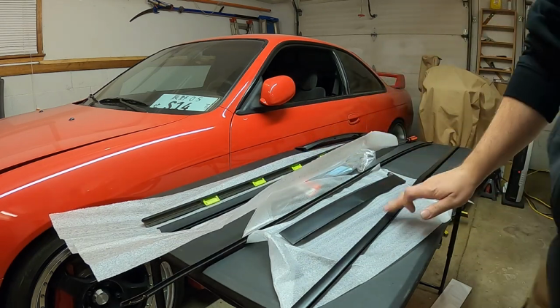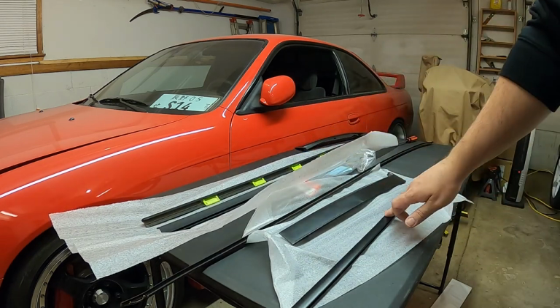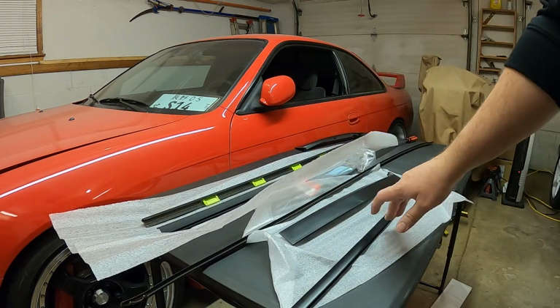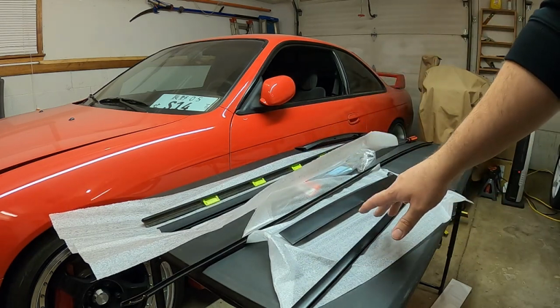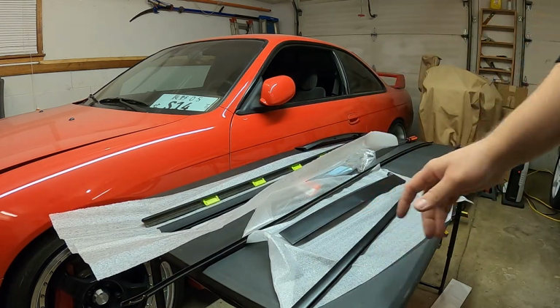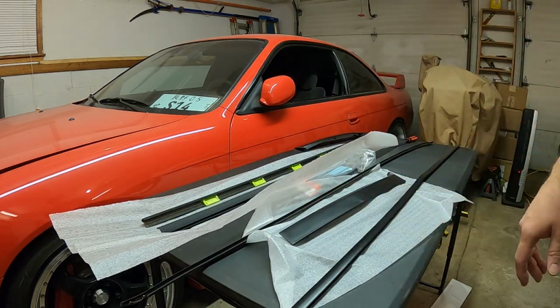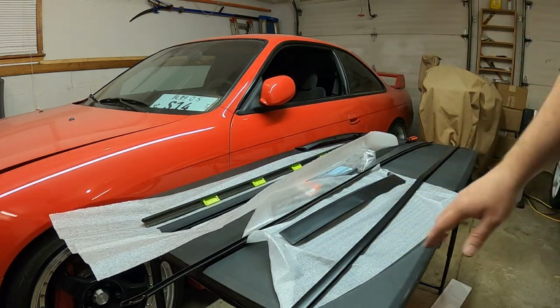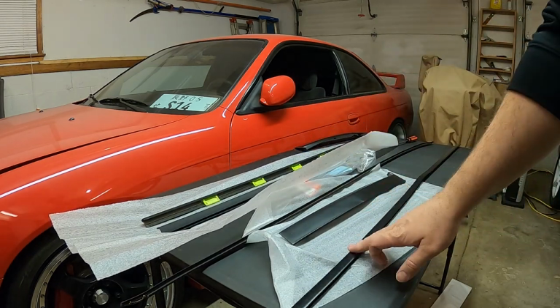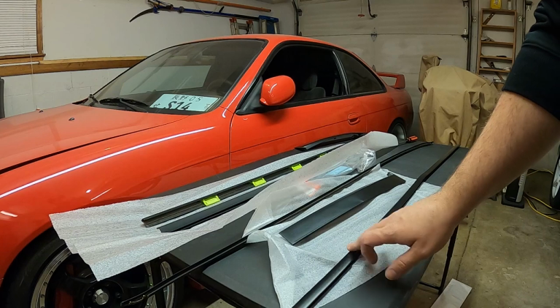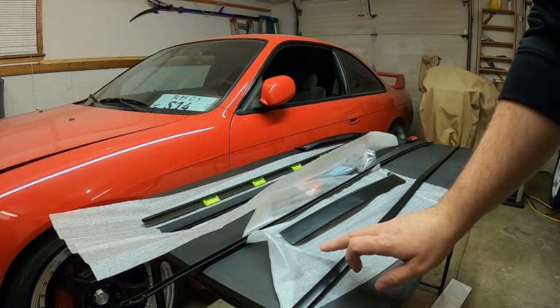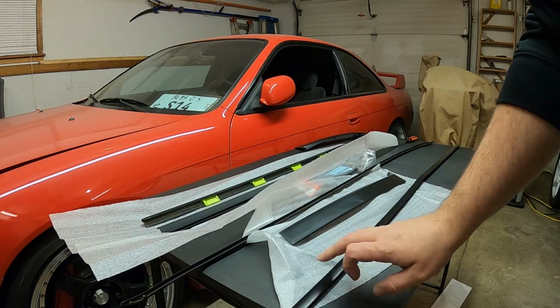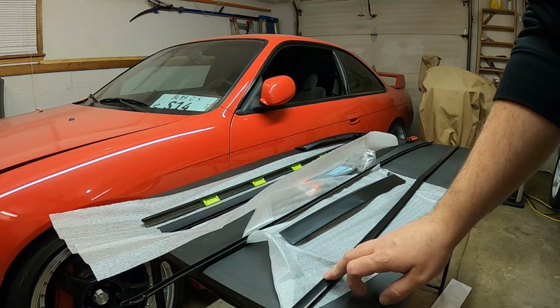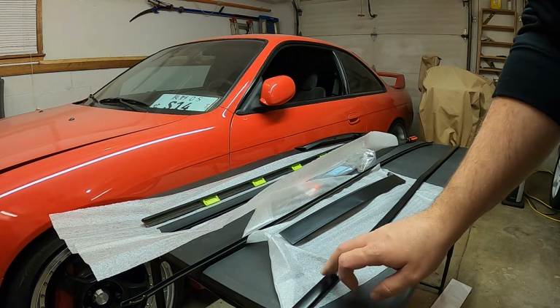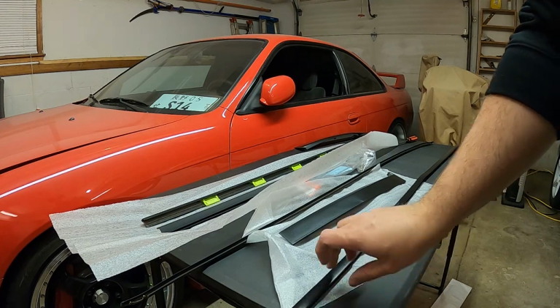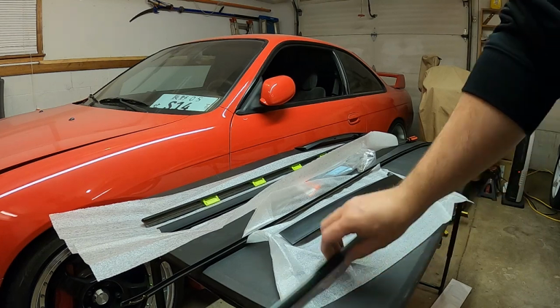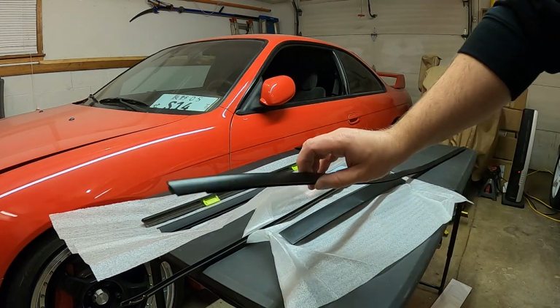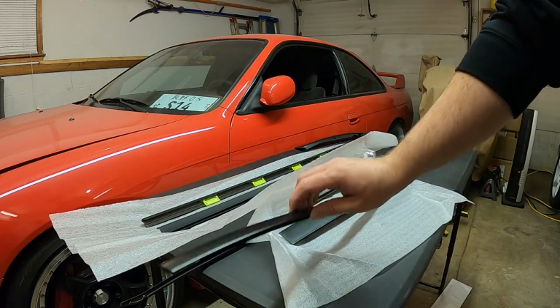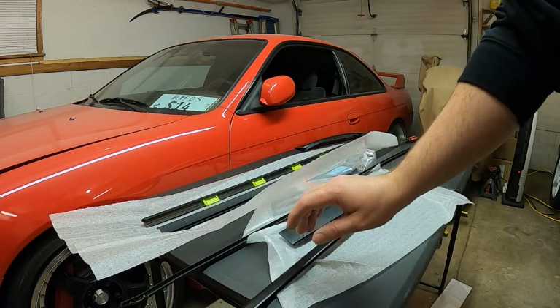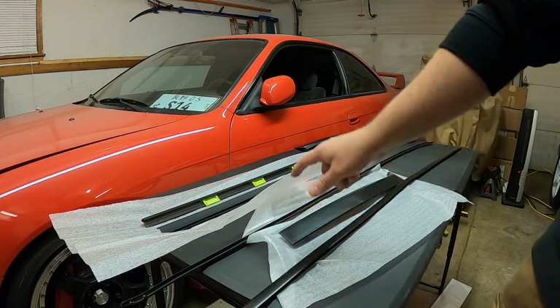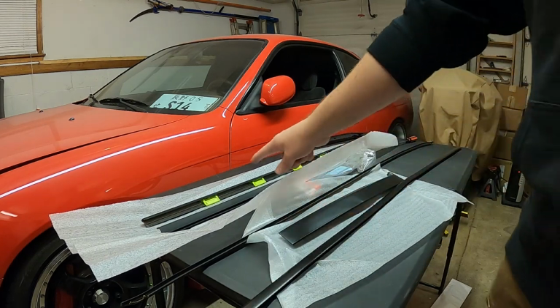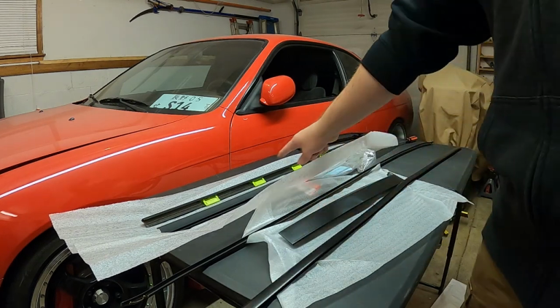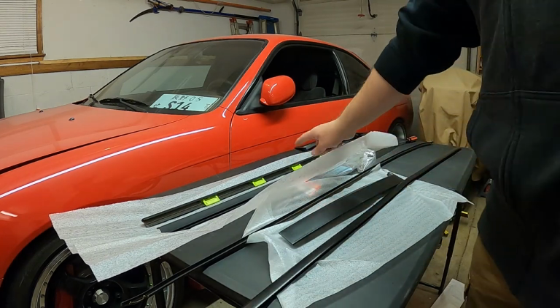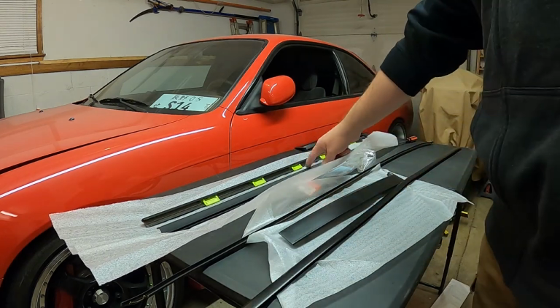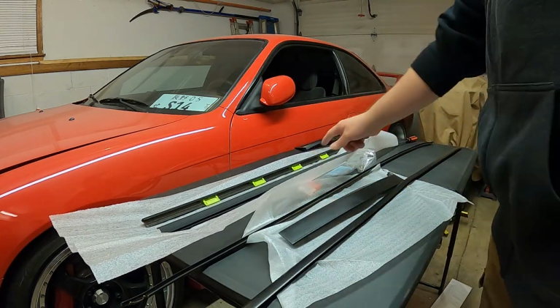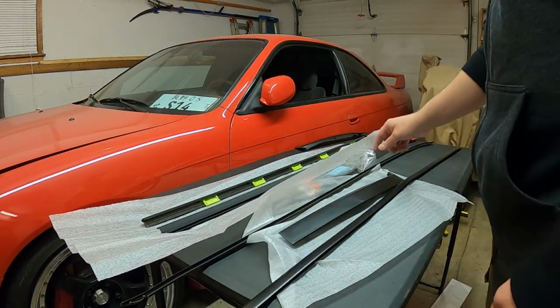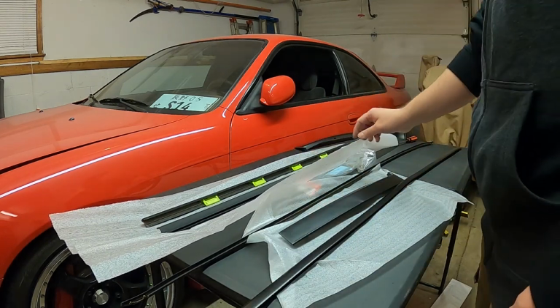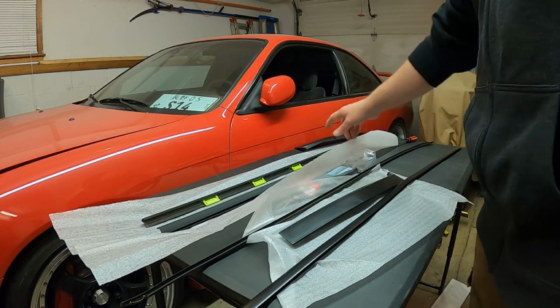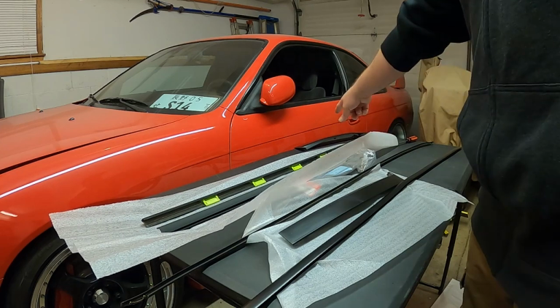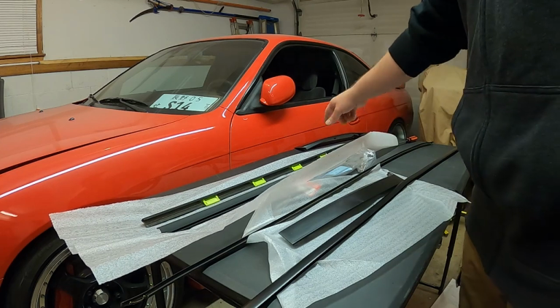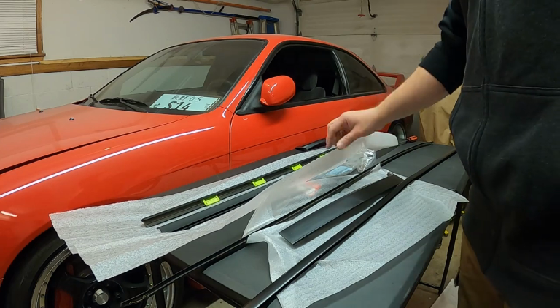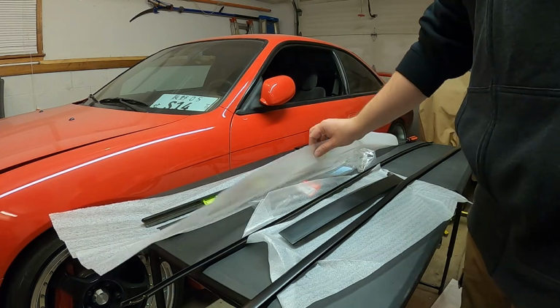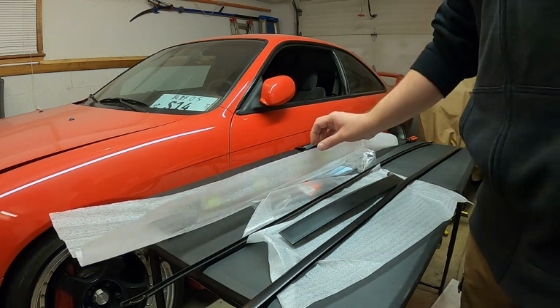Before I install all this stuff, I'm going to go ahead and clean up where the roof moldings and belt moldings were sitting, because it's kind of gross and dirty underneath. We'll wipe down those areas as well as the garnish areas.